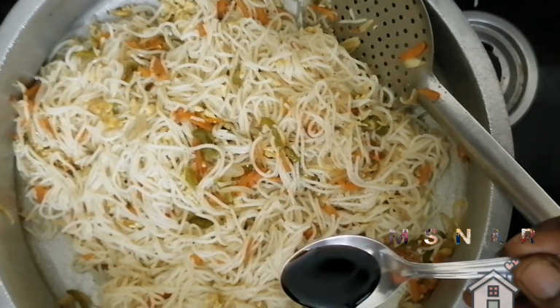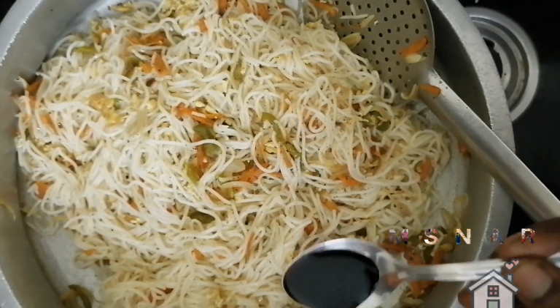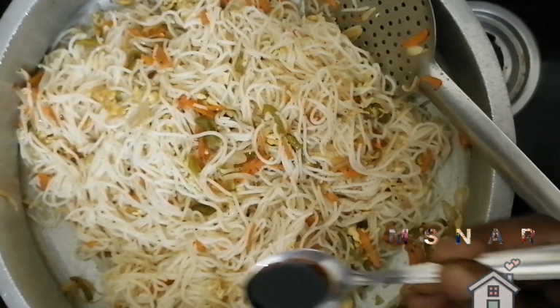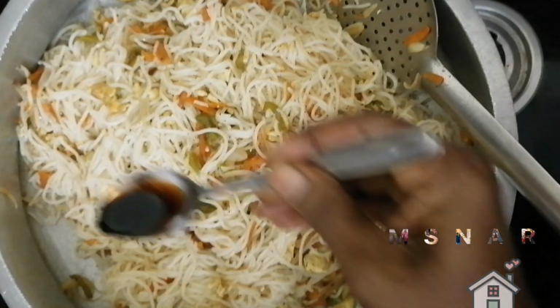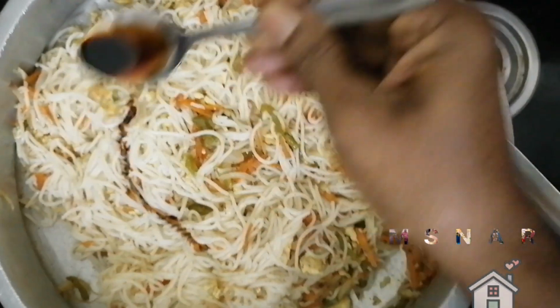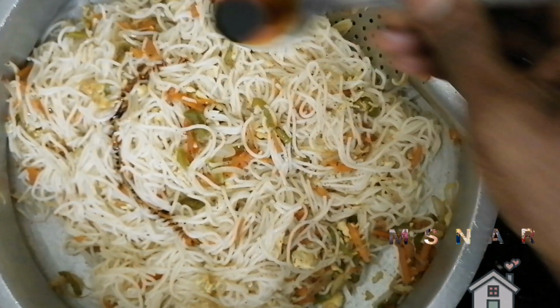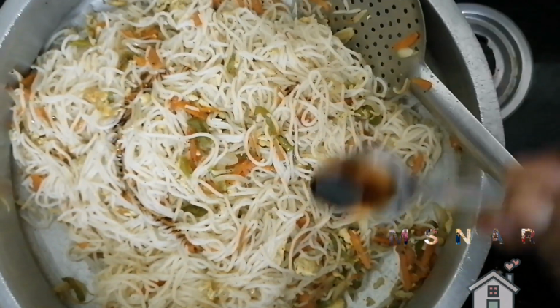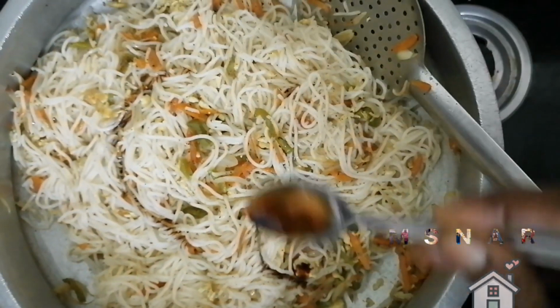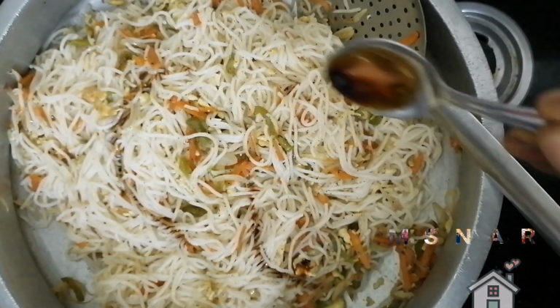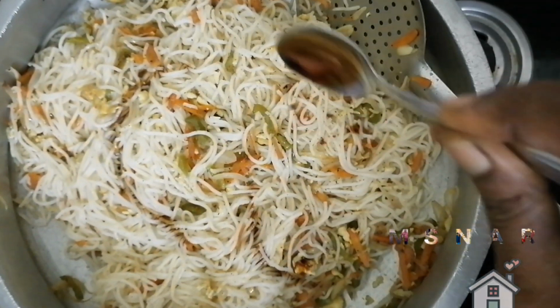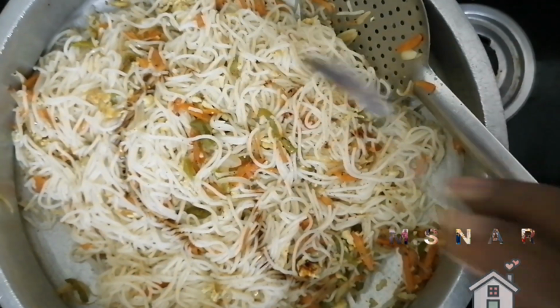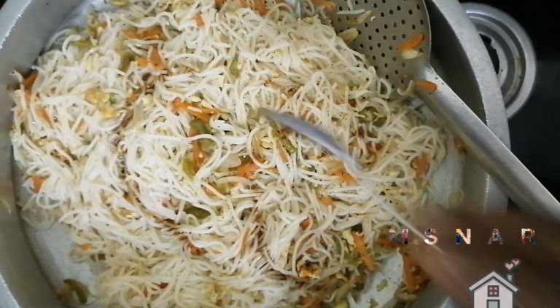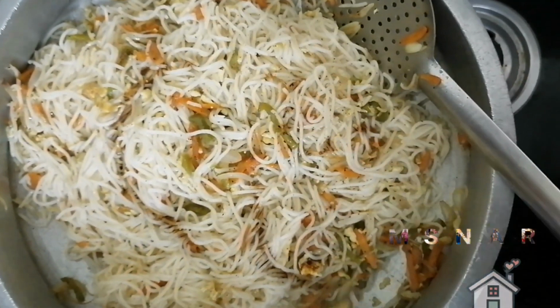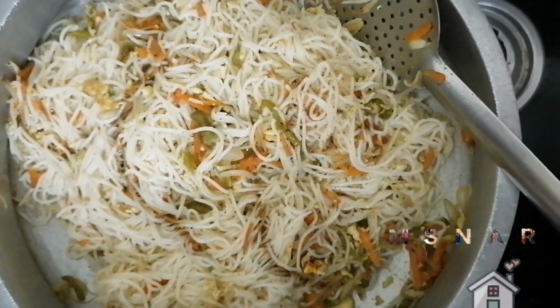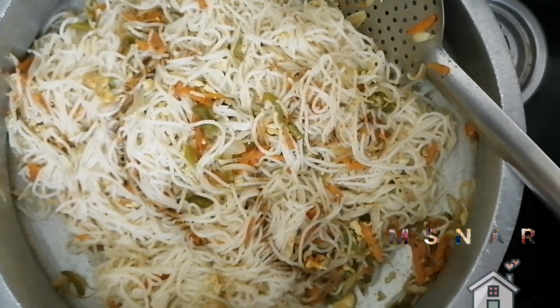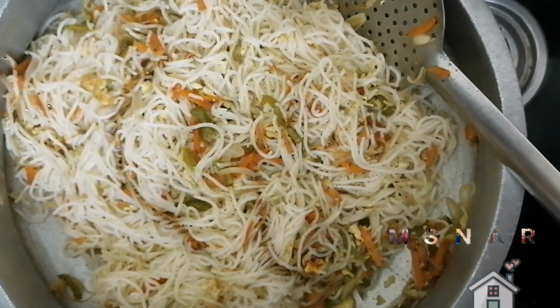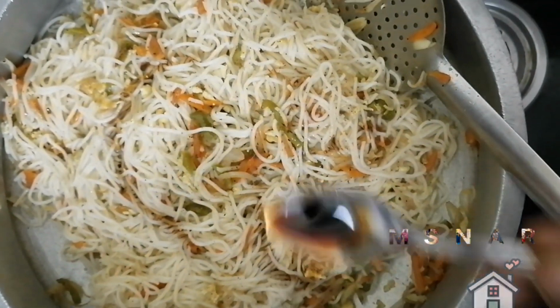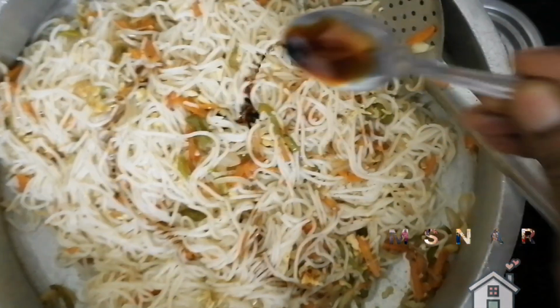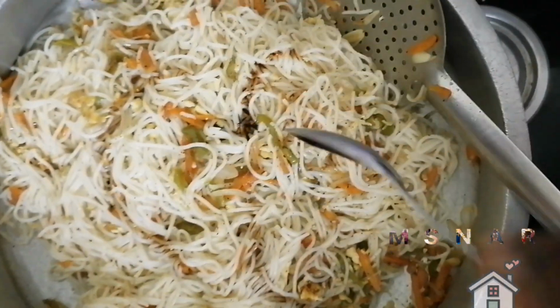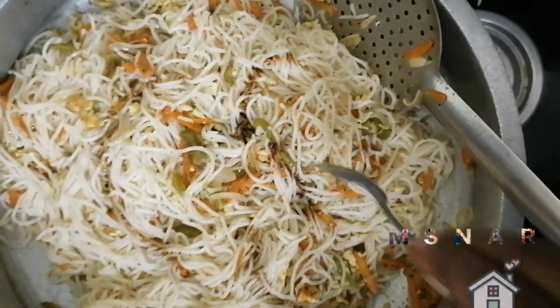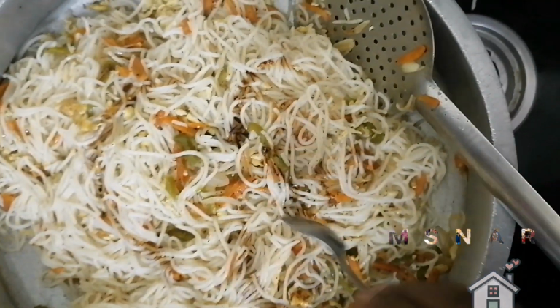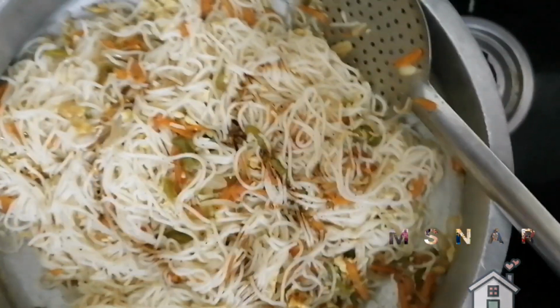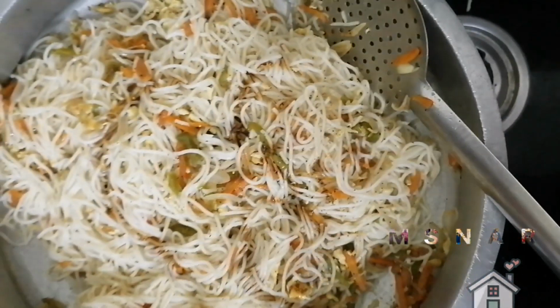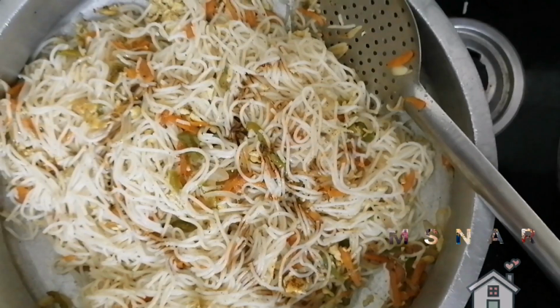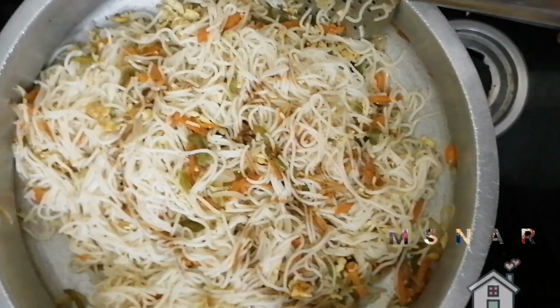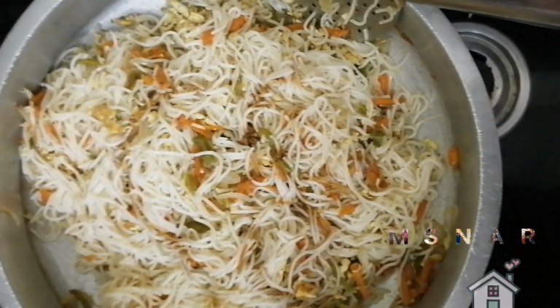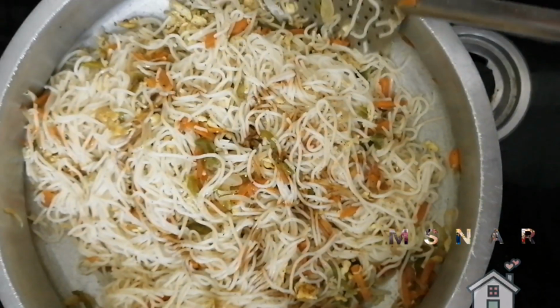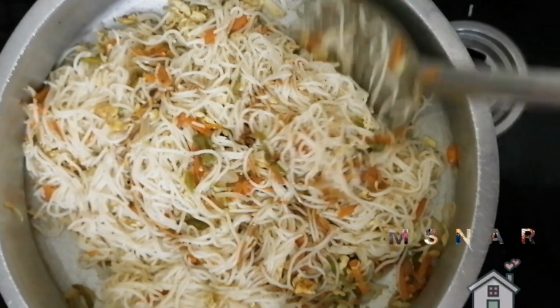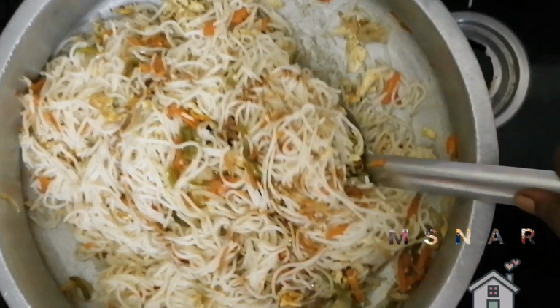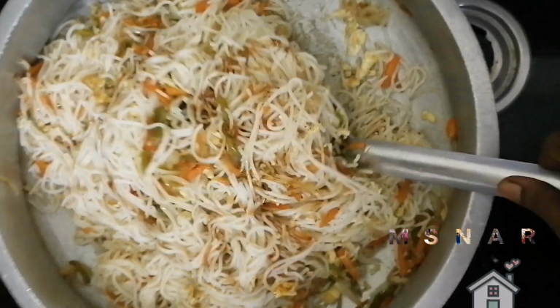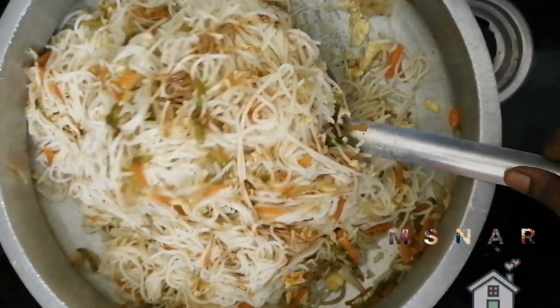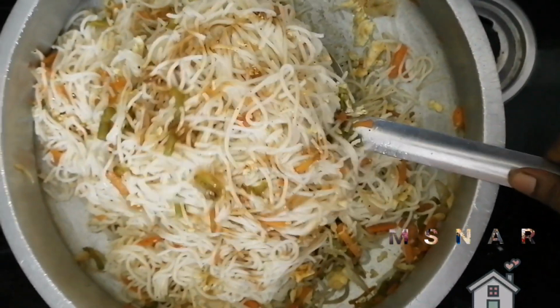Soya sauce. Let's mix it in a little bit.